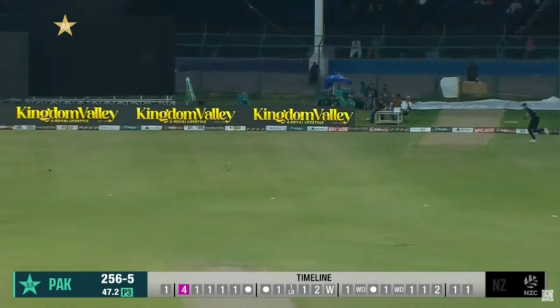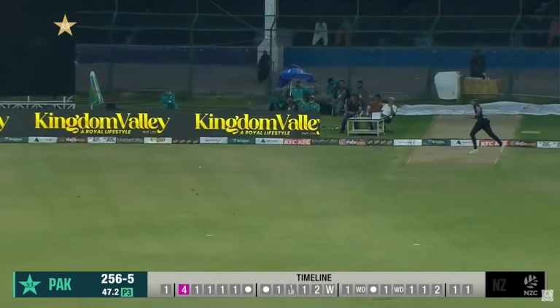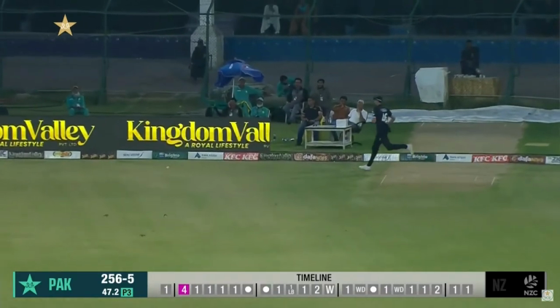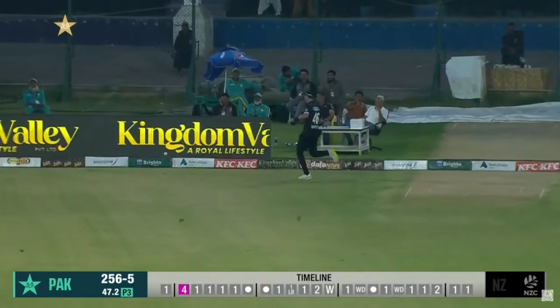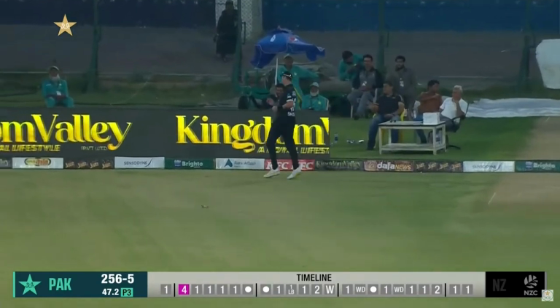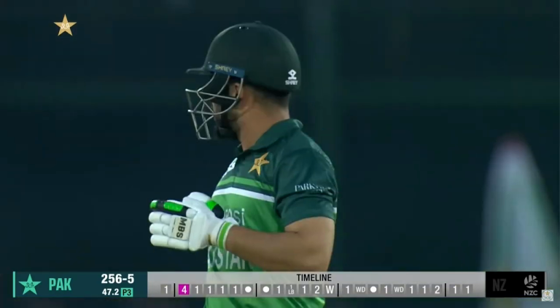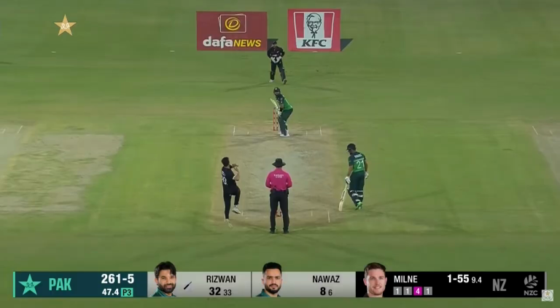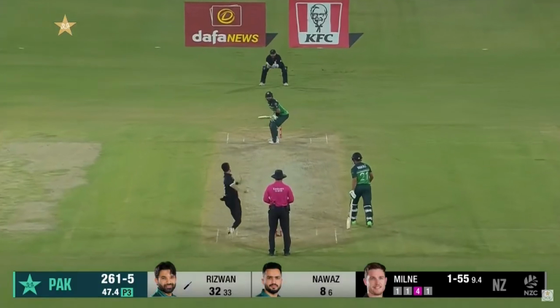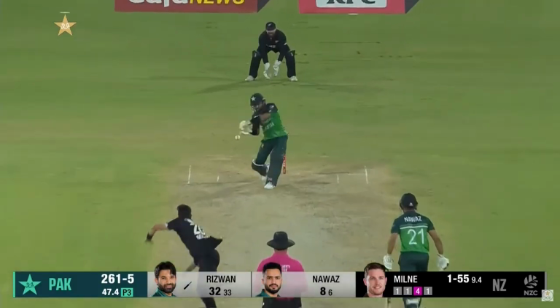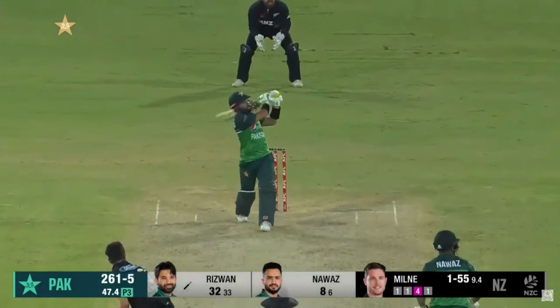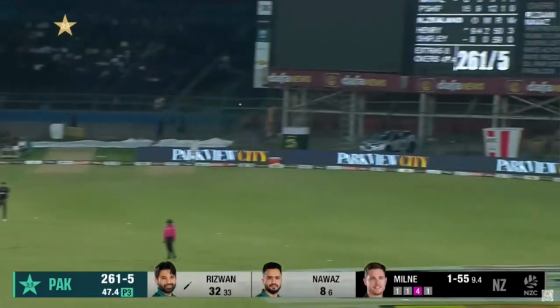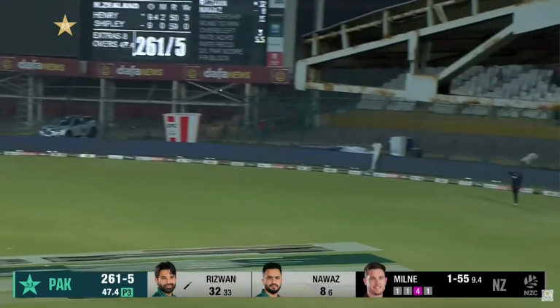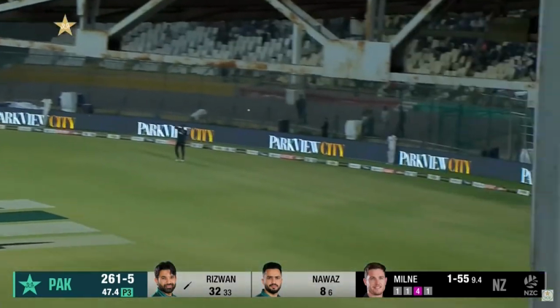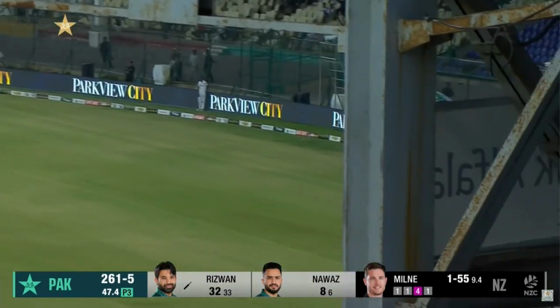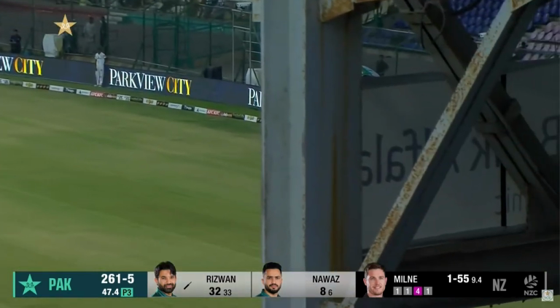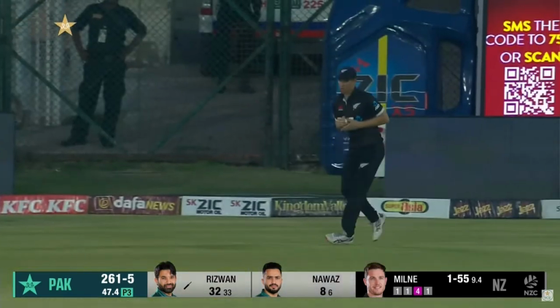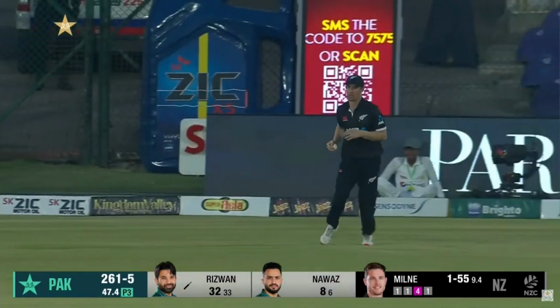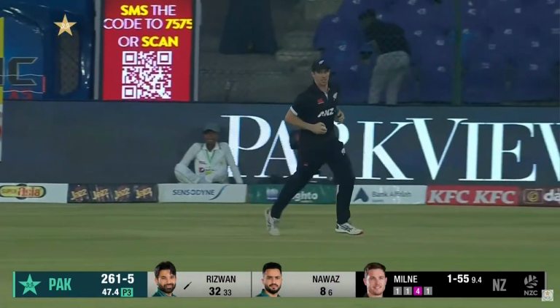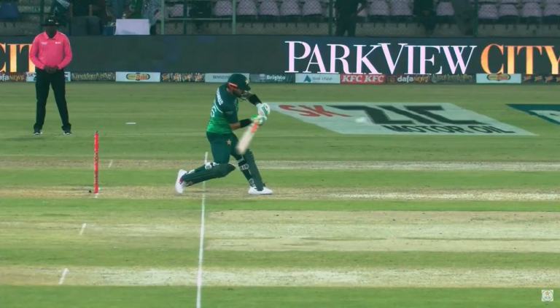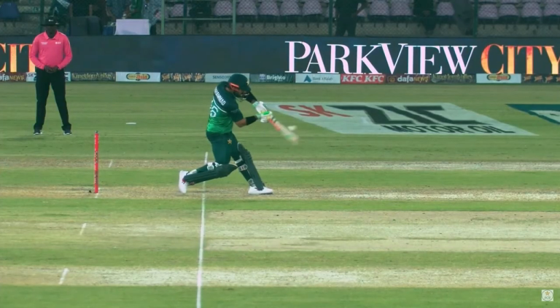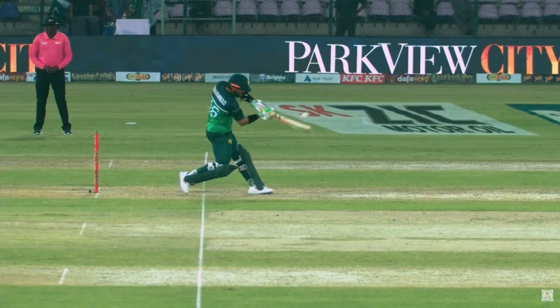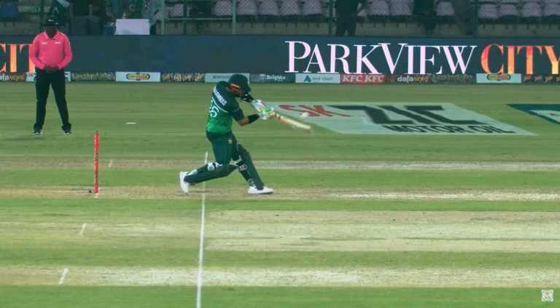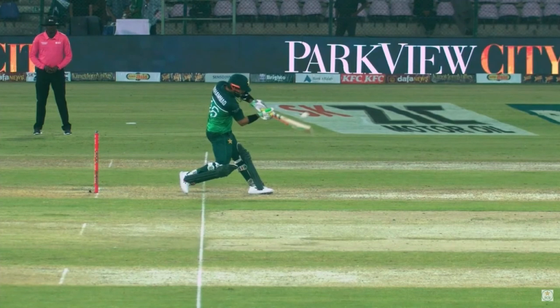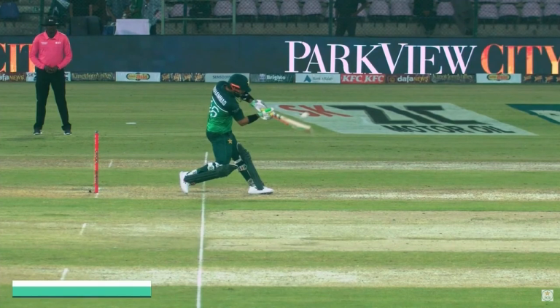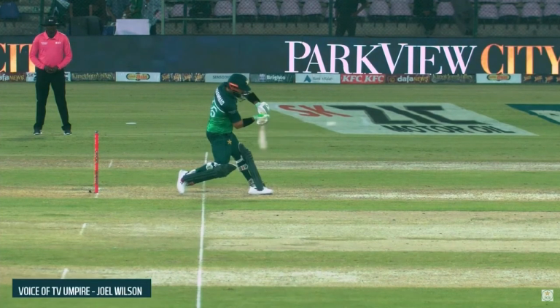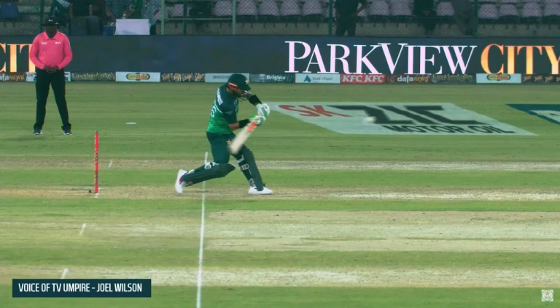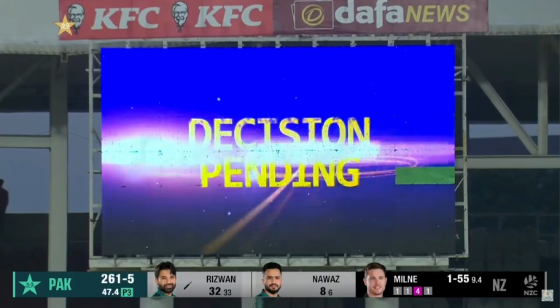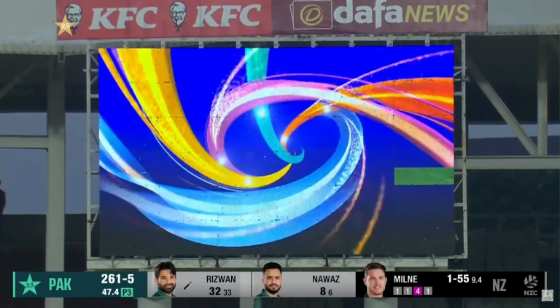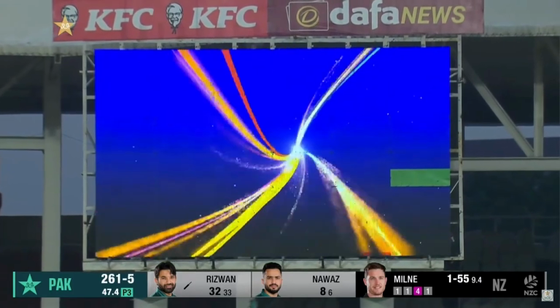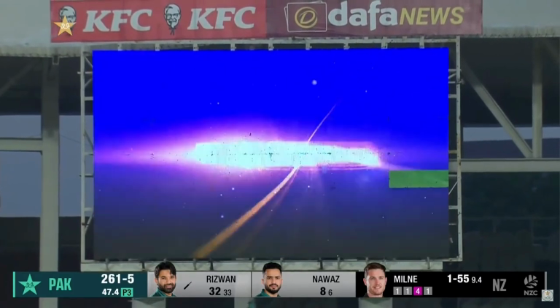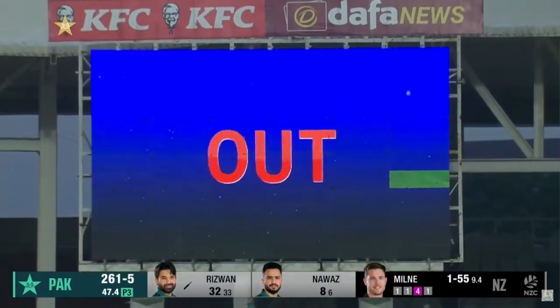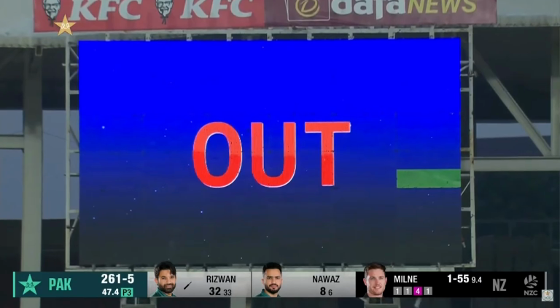Oh, it's just taking the shoulder of the bat, earning the boundaries. Should be out if it's not a no-ball. I've made my decision — going to the big screen. Yeah, that's out.